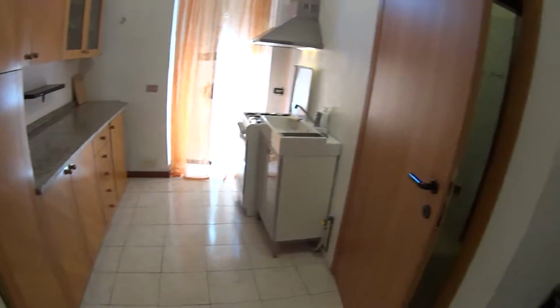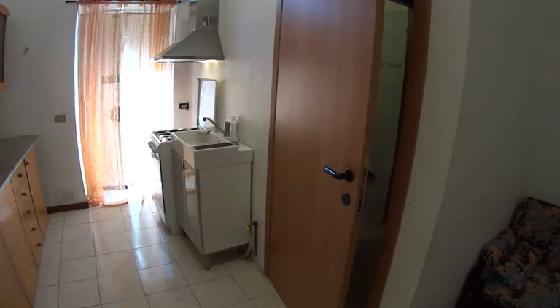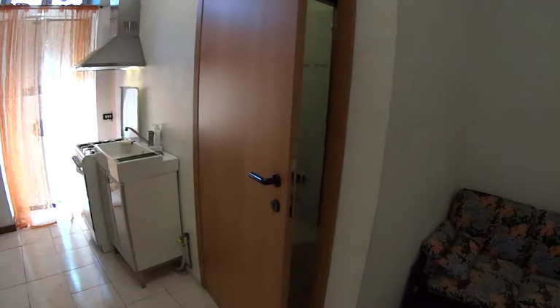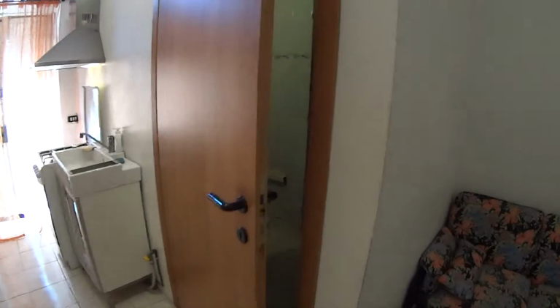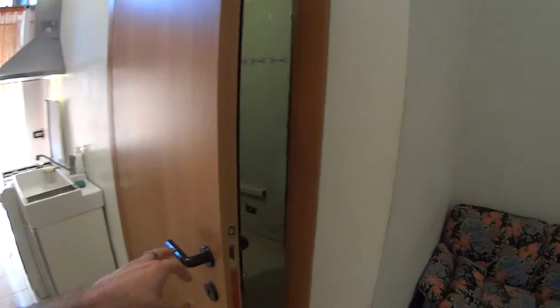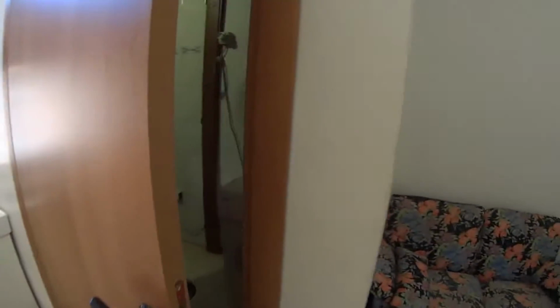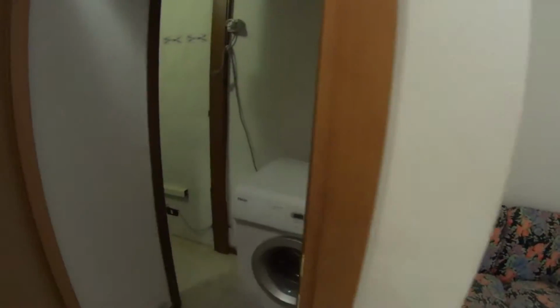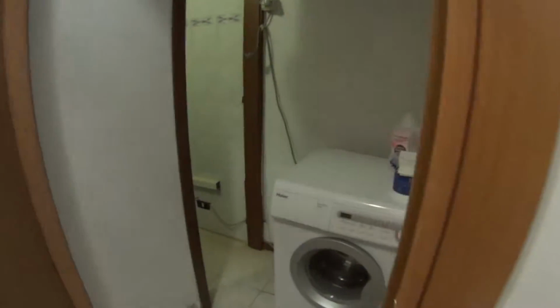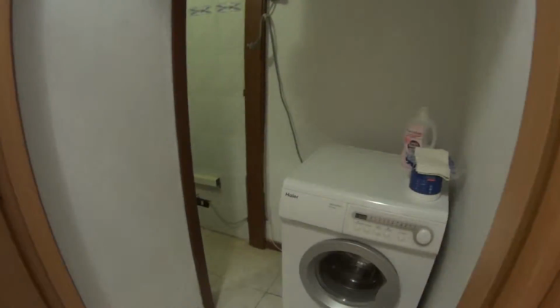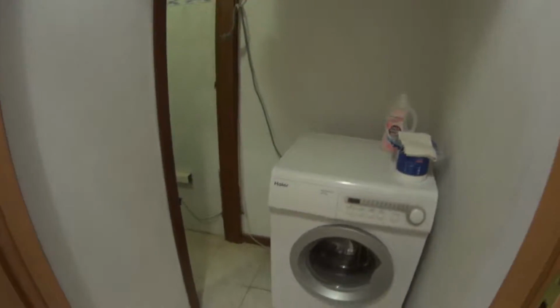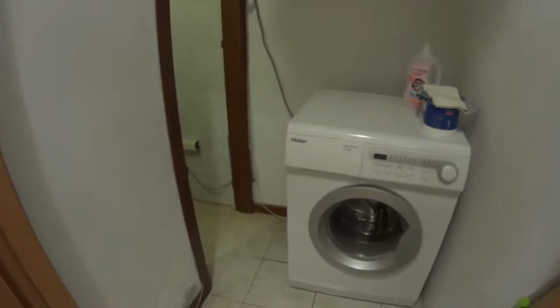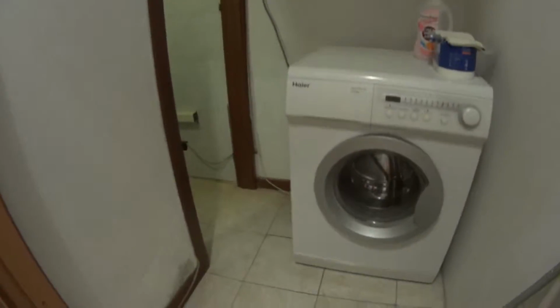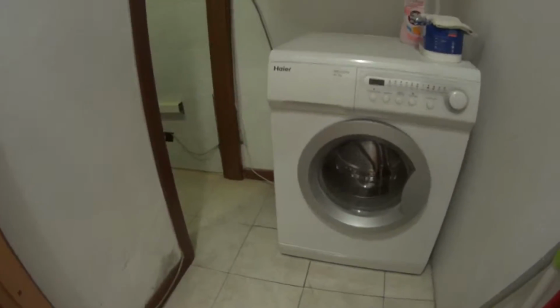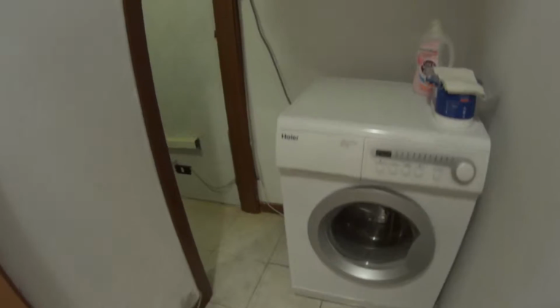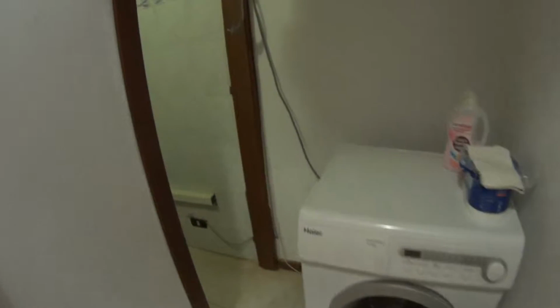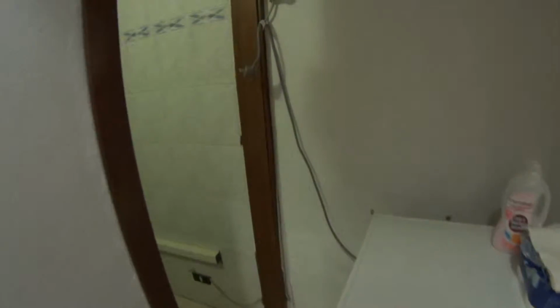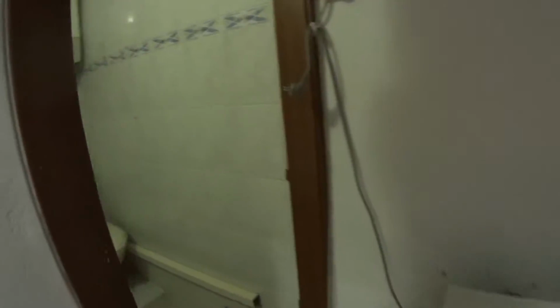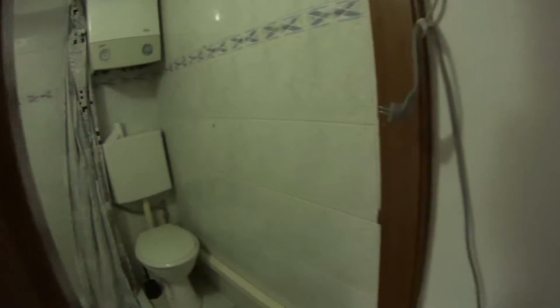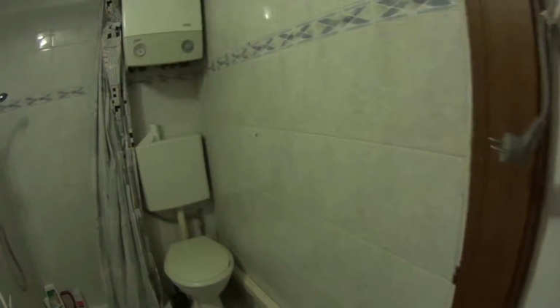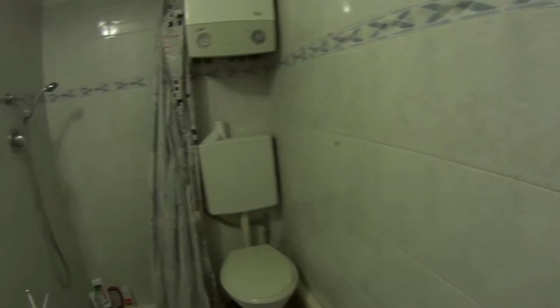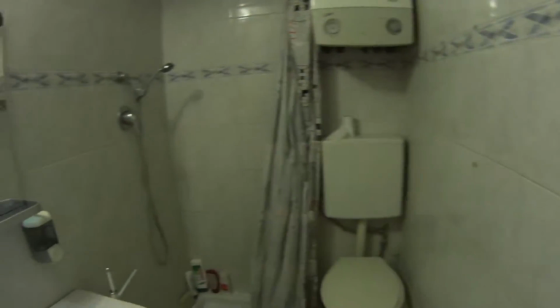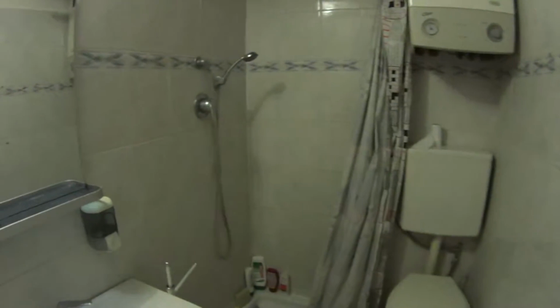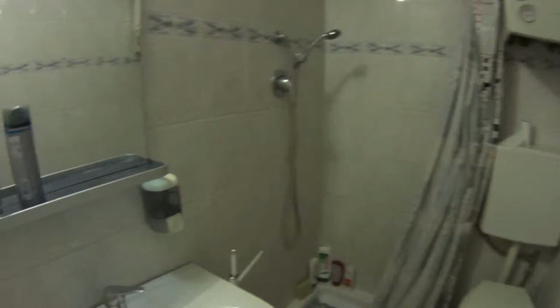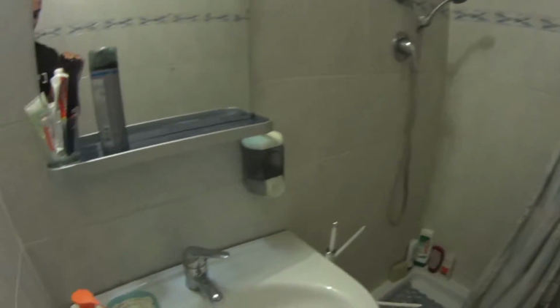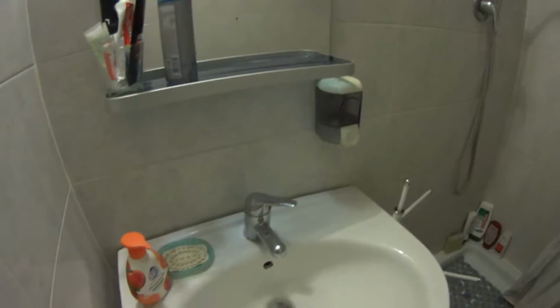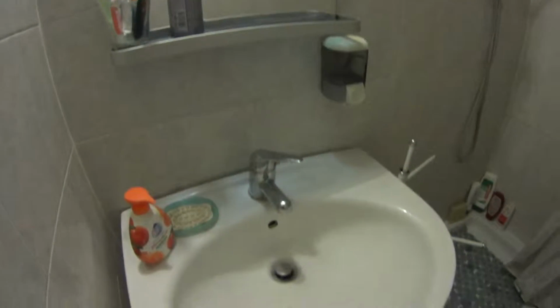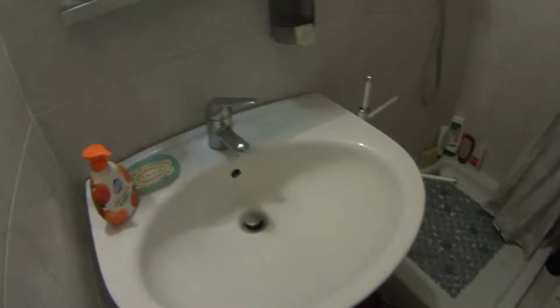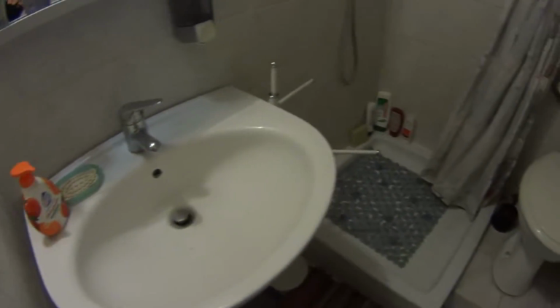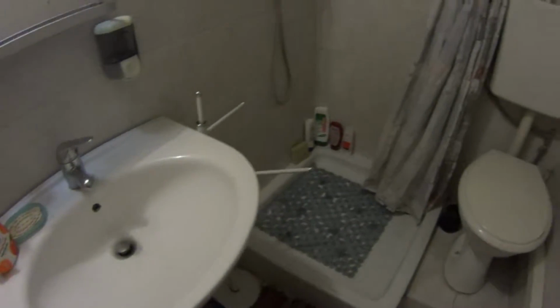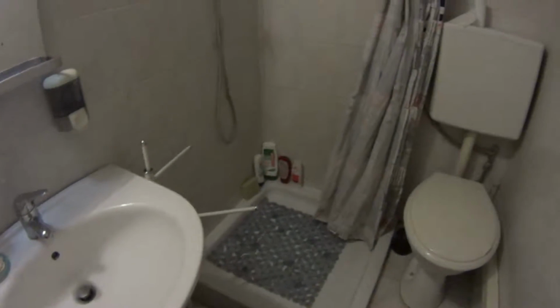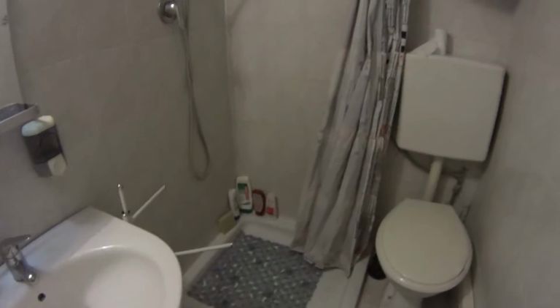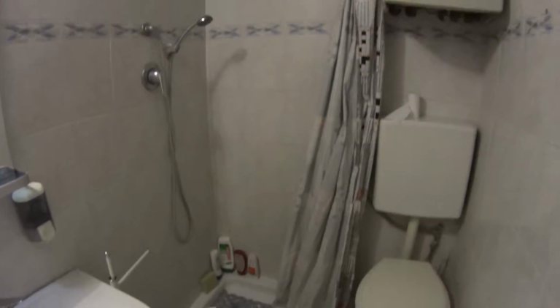Through this door we access first of all the laundry, where the washing machine is, and the bathroom, which is quite tiny, but we still find the sink, shower and the toilet.